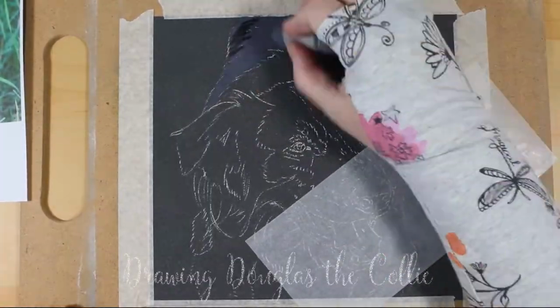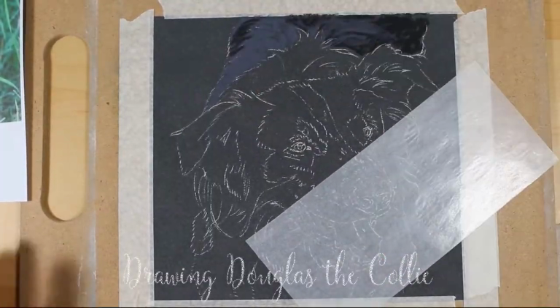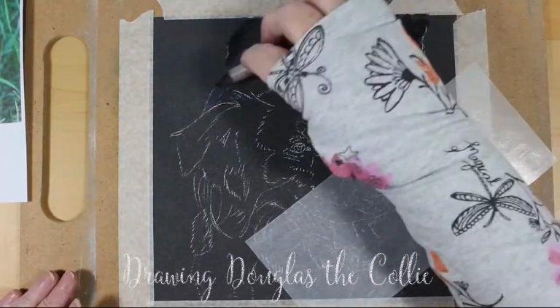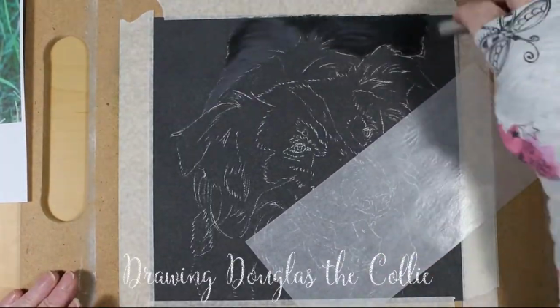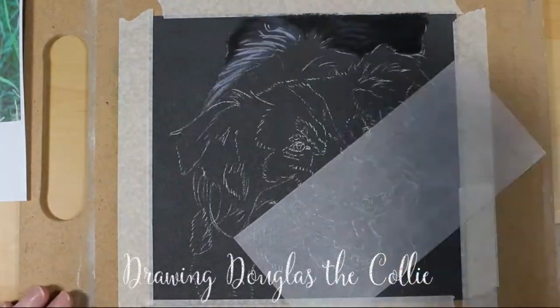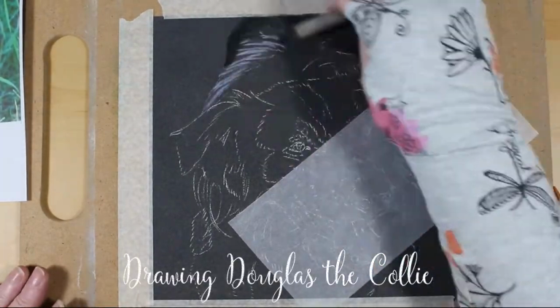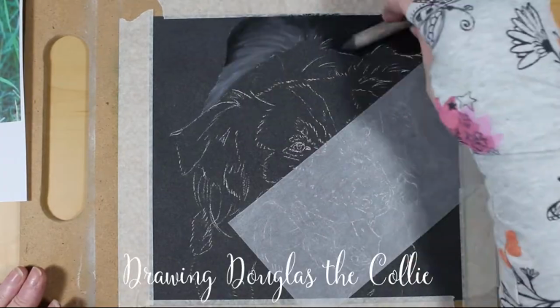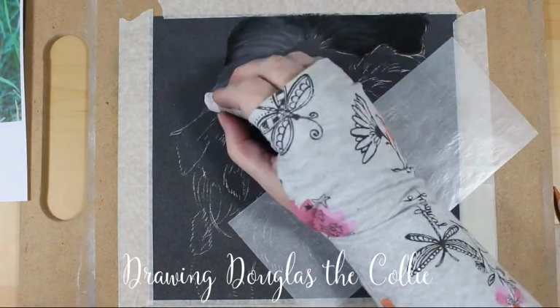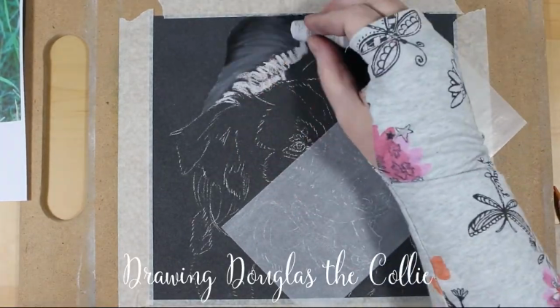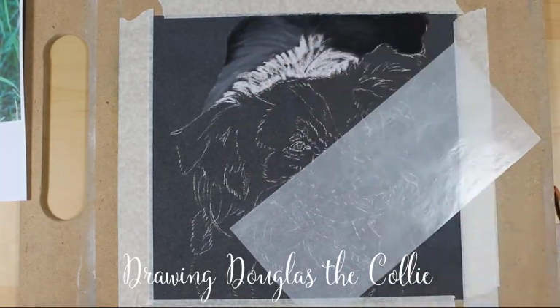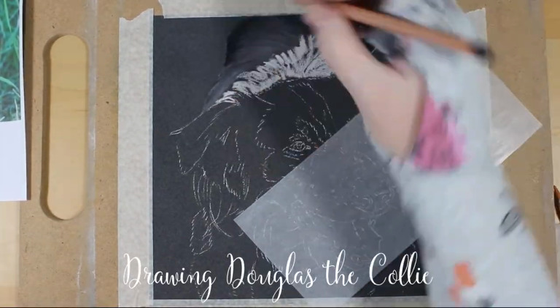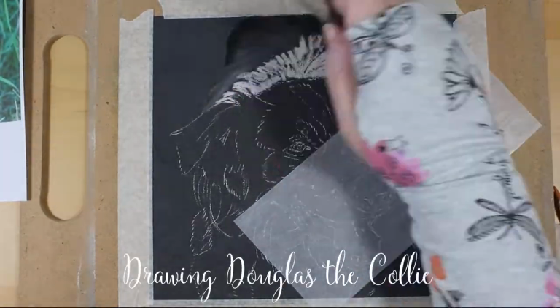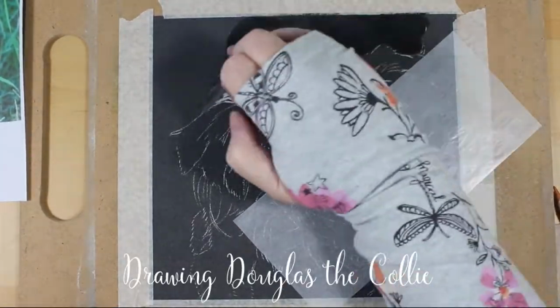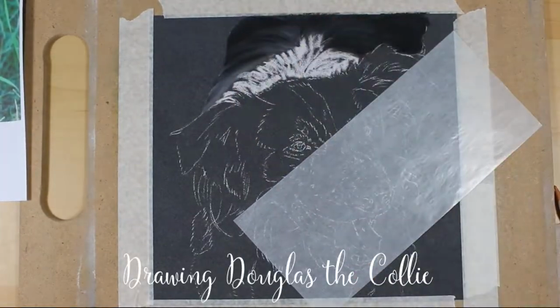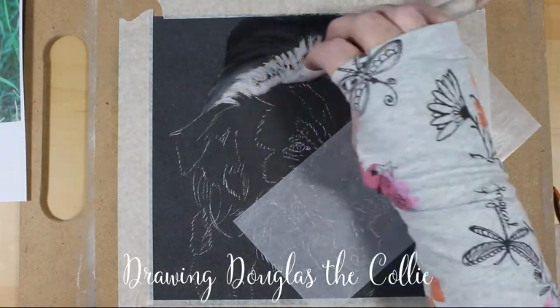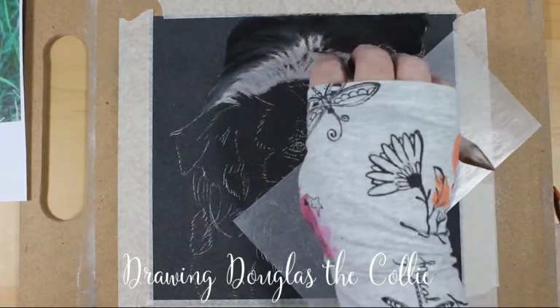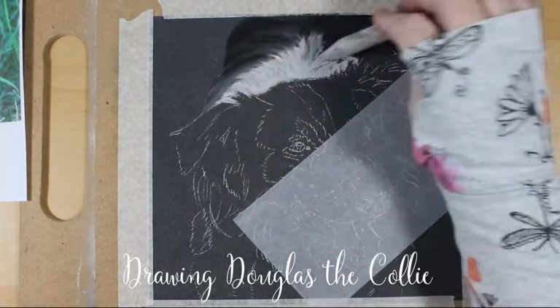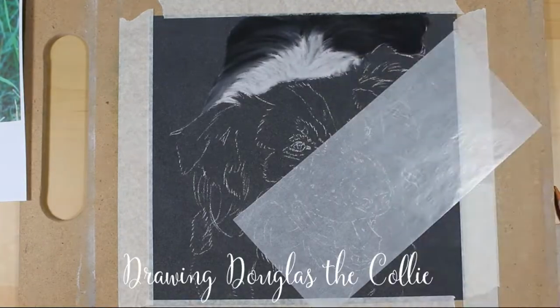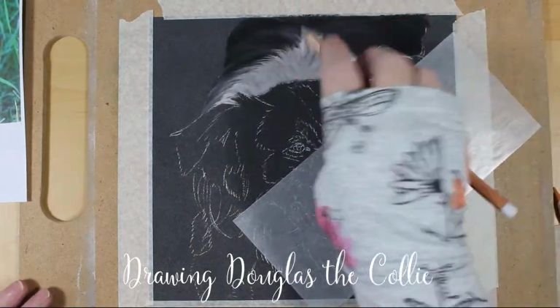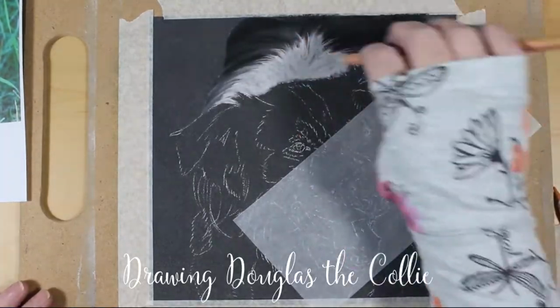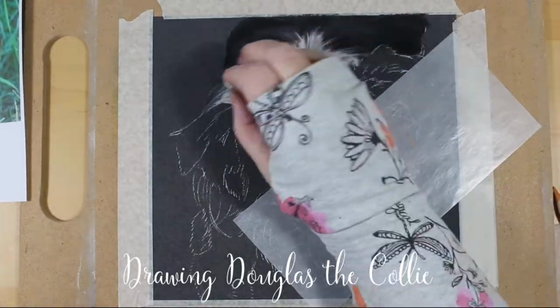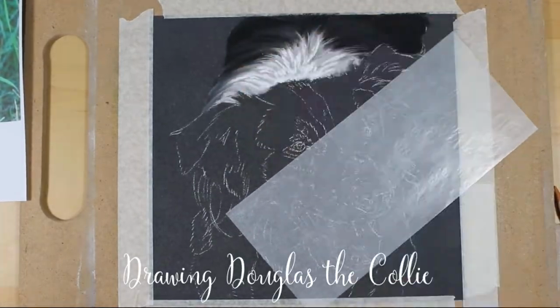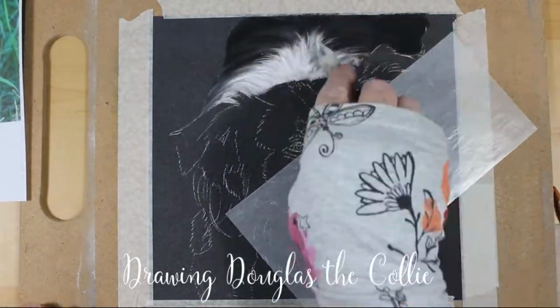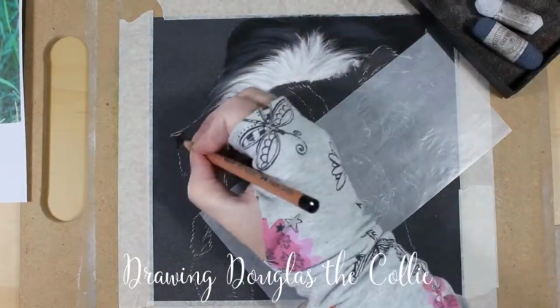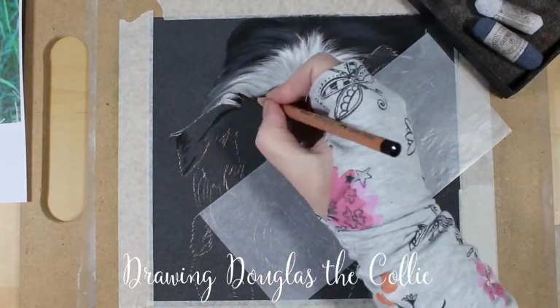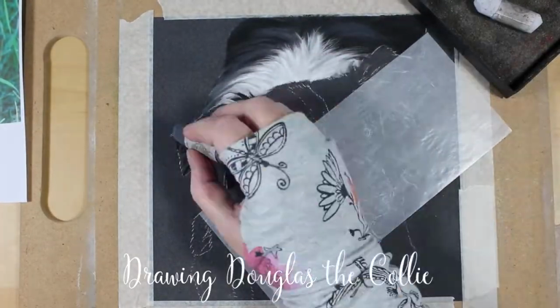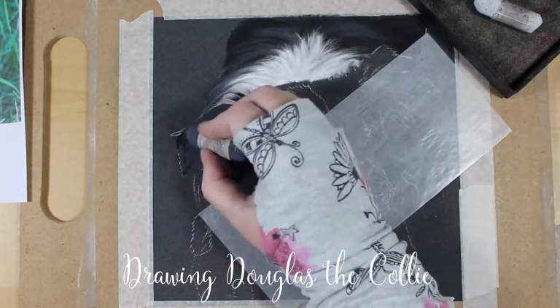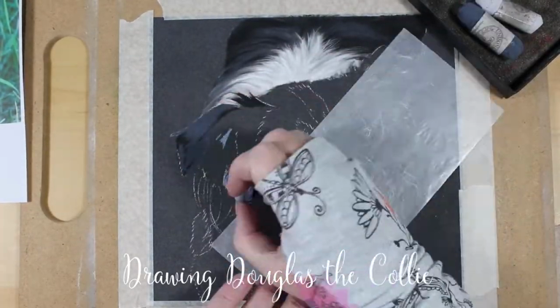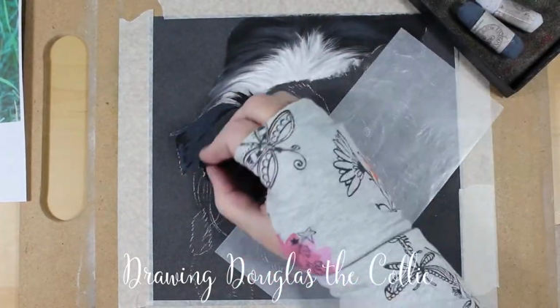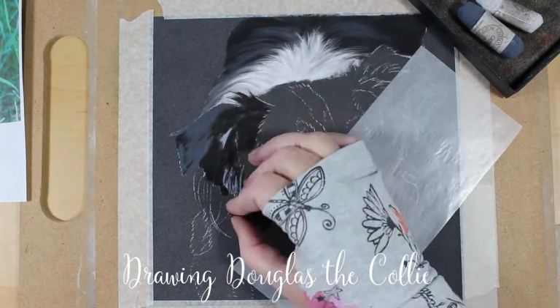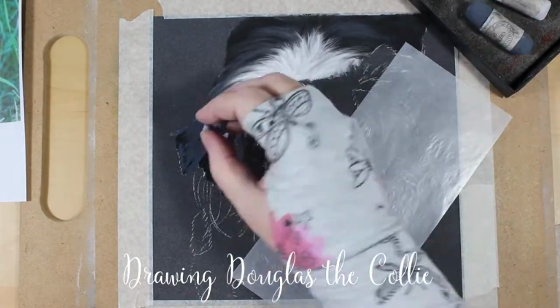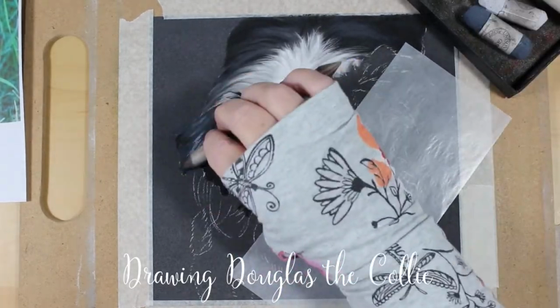Hi everyone, welcome back. Meet Douglas the collie dog. He was drawn in soft pastel and pastel pencil on anthracite pastel mat in a lovely little 8x8 size. Hope you enjoy!